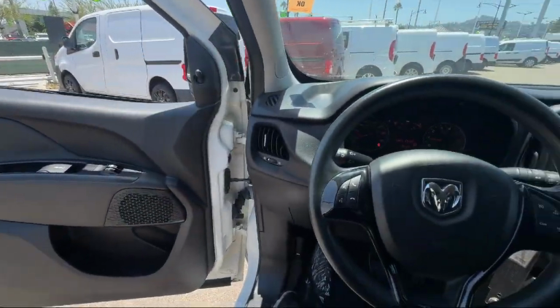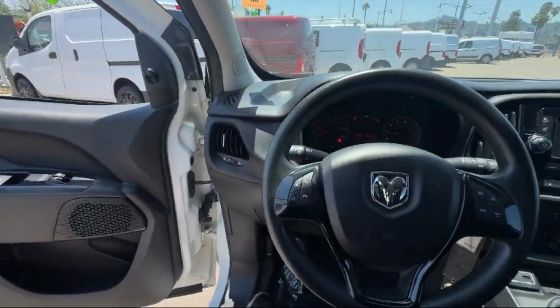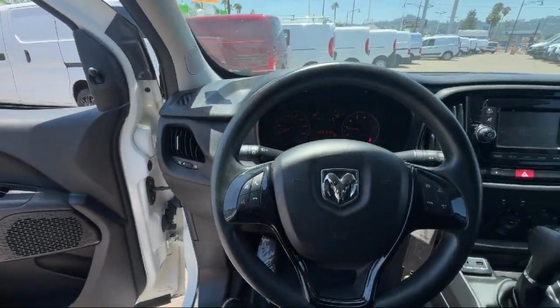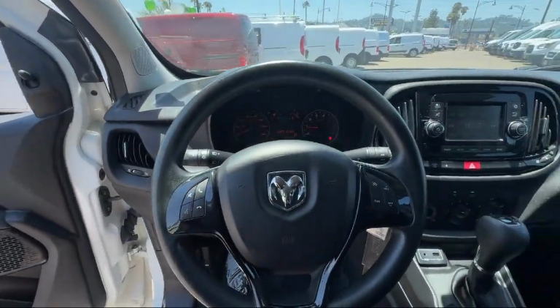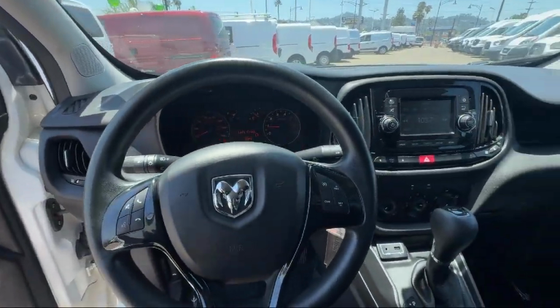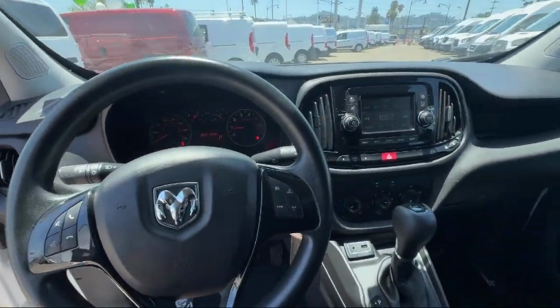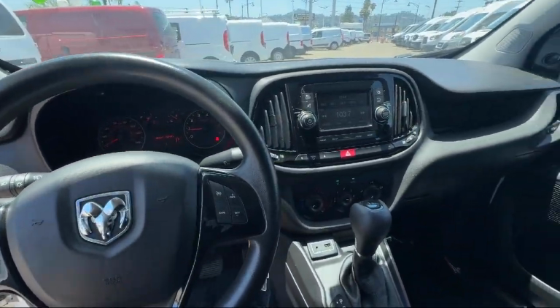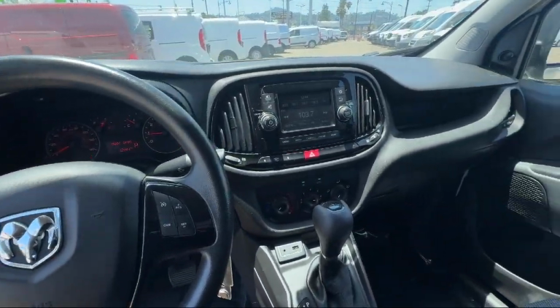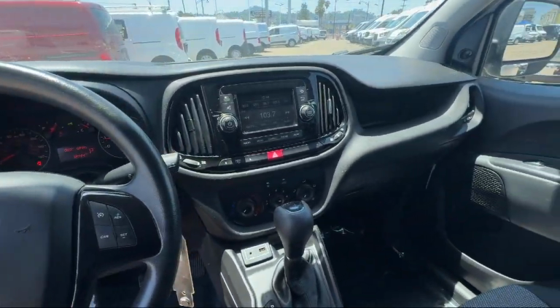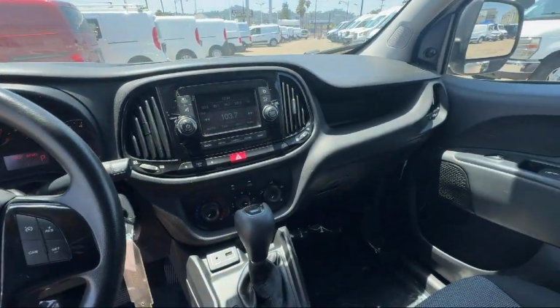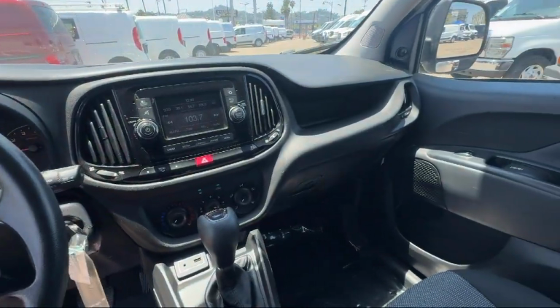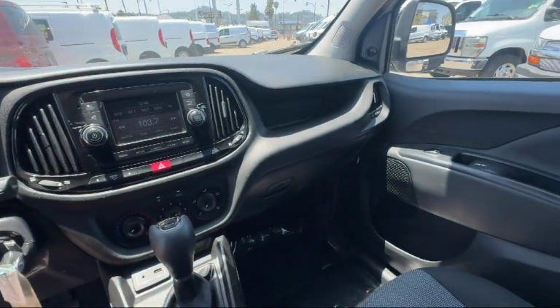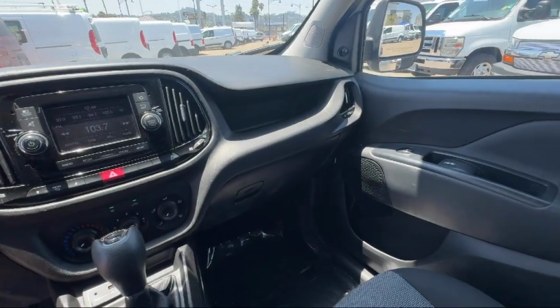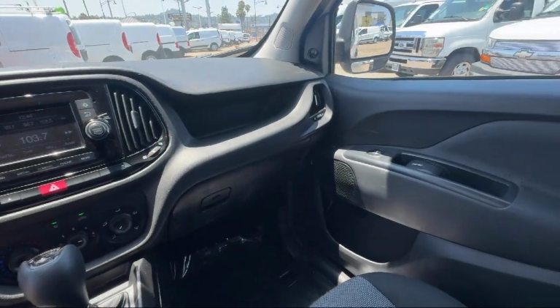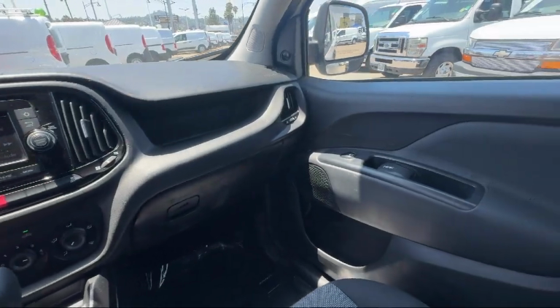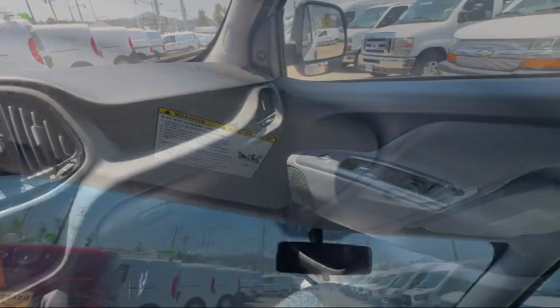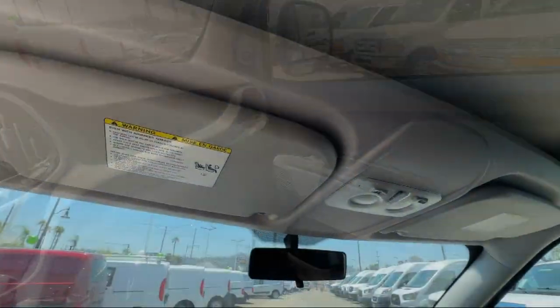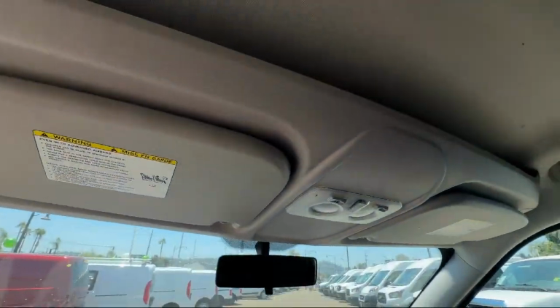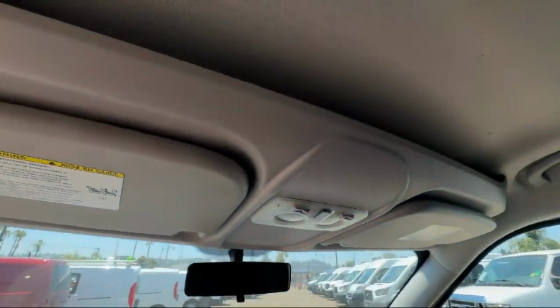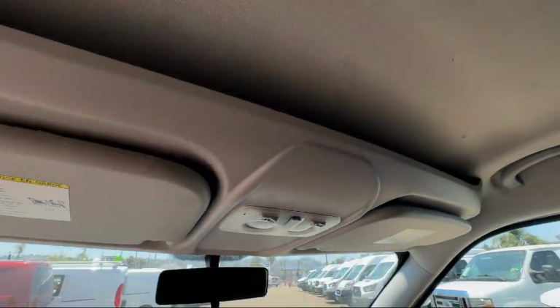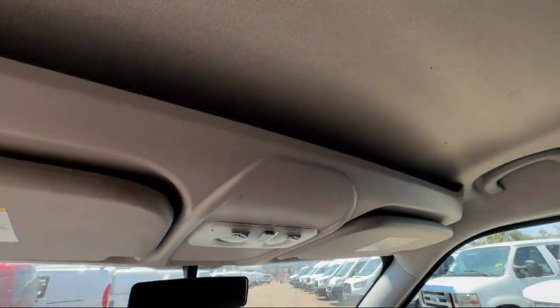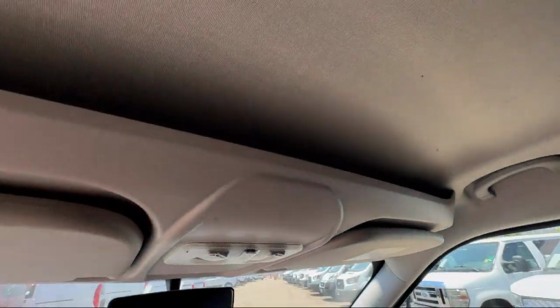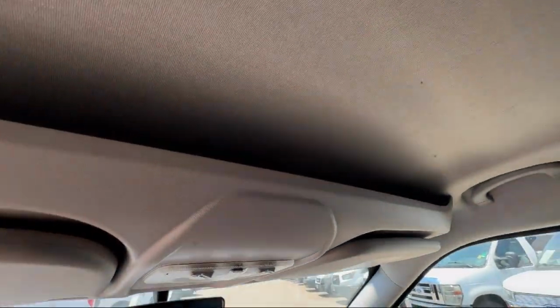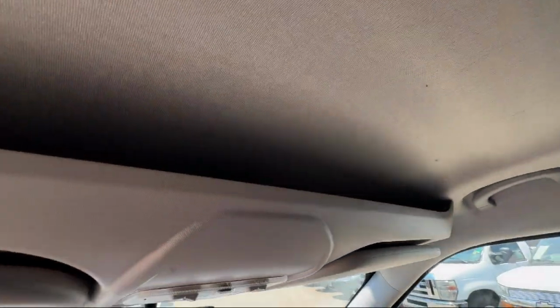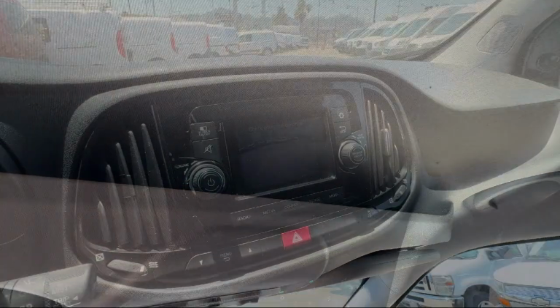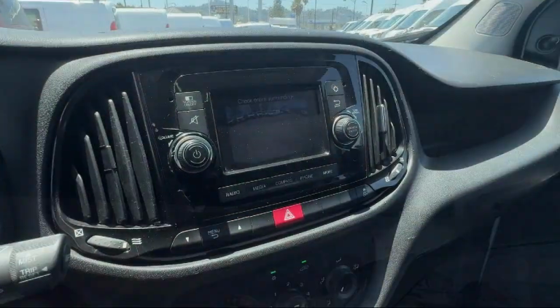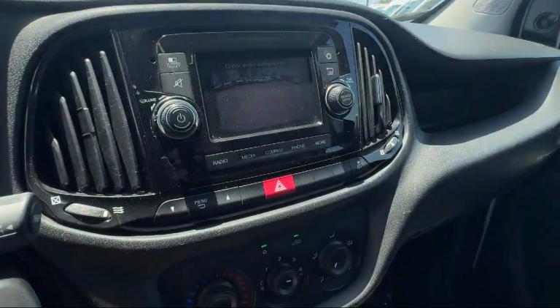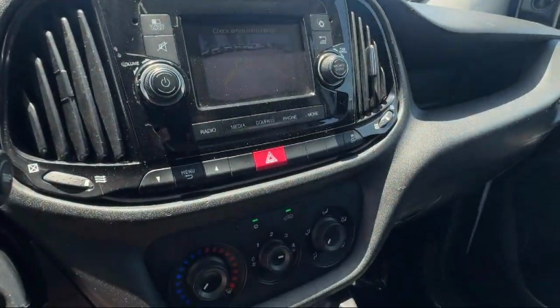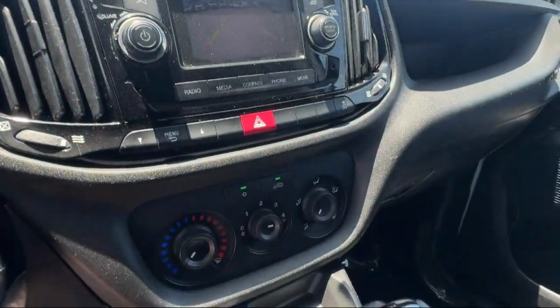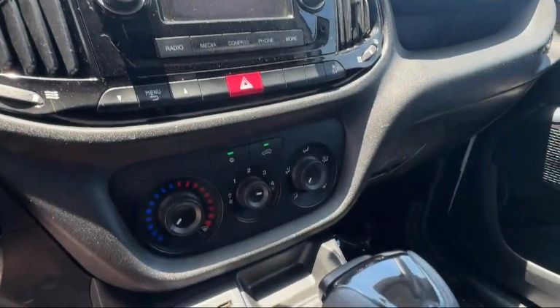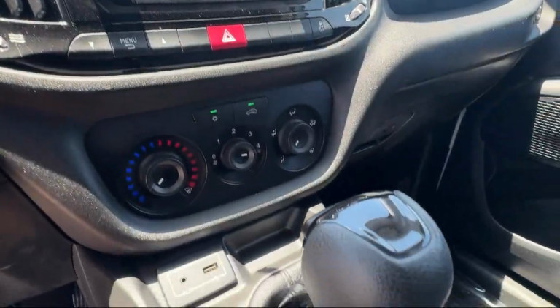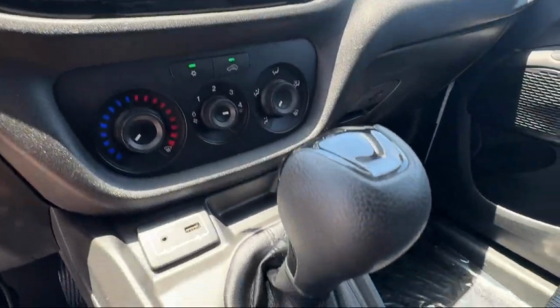Trailer Stability Control, Telescopic and Tilt Steering Wheel, Multi-Function Remote Keyless Entry, and much more.